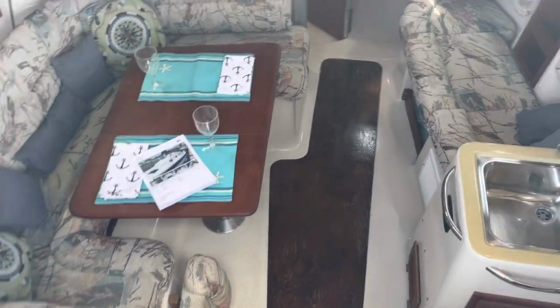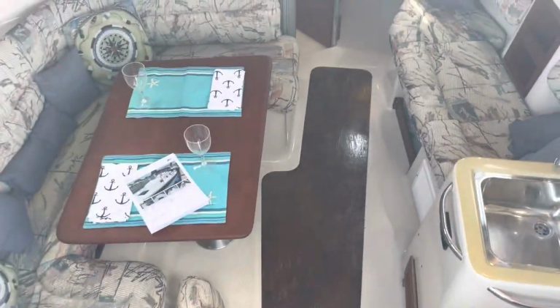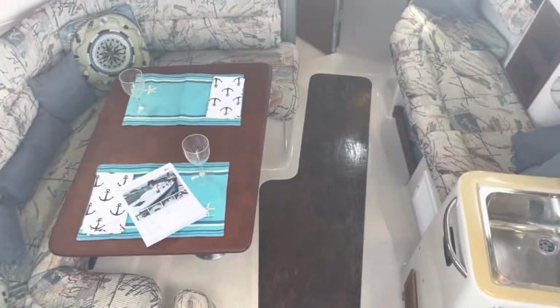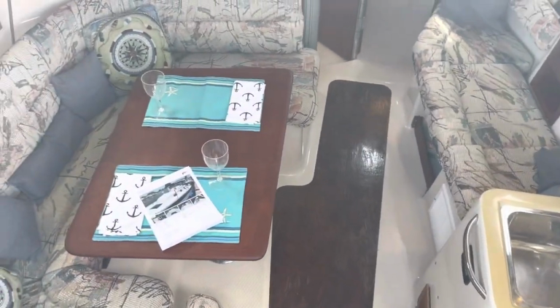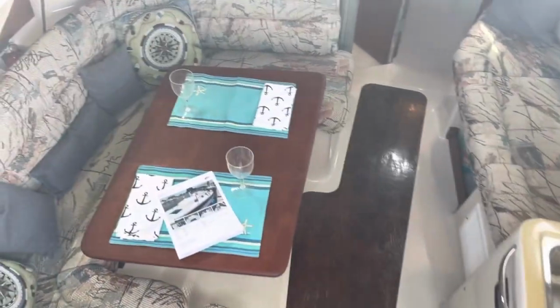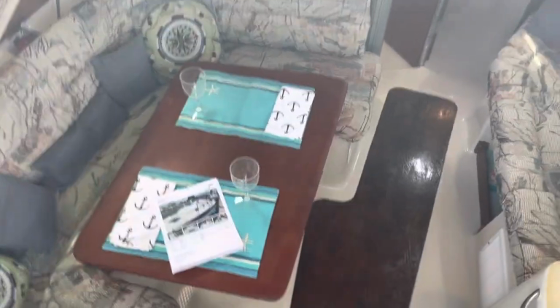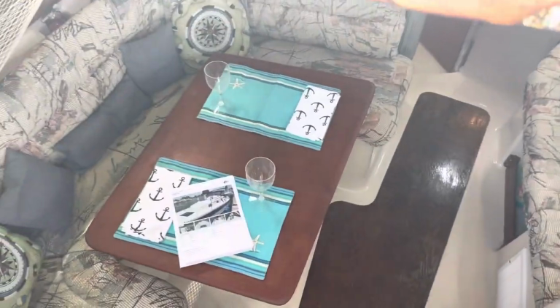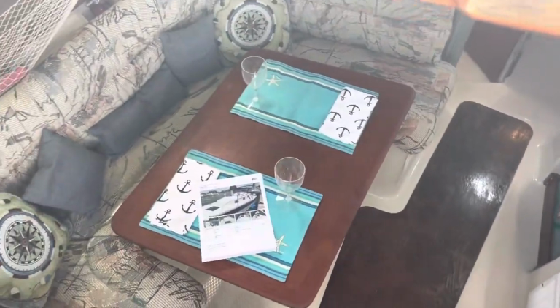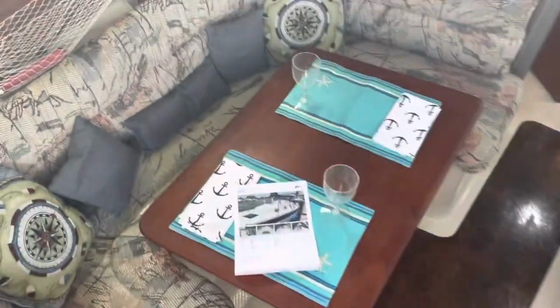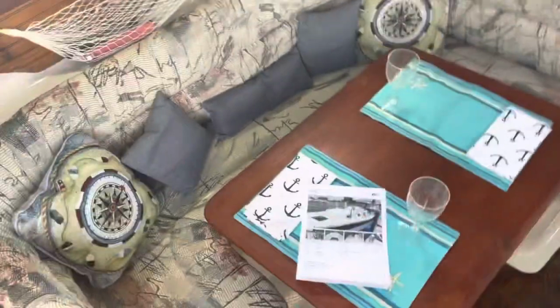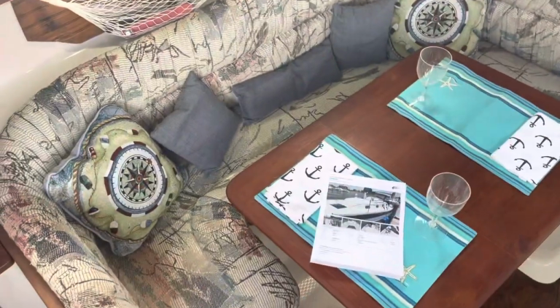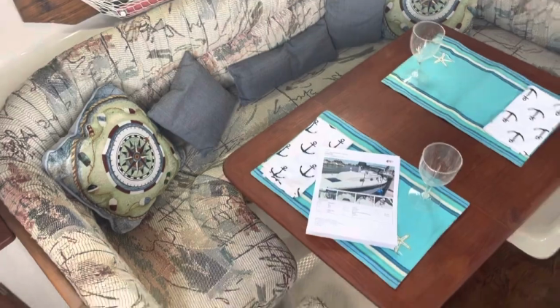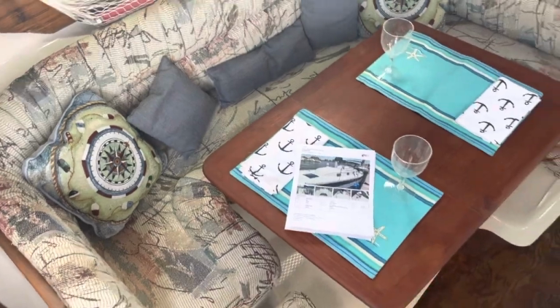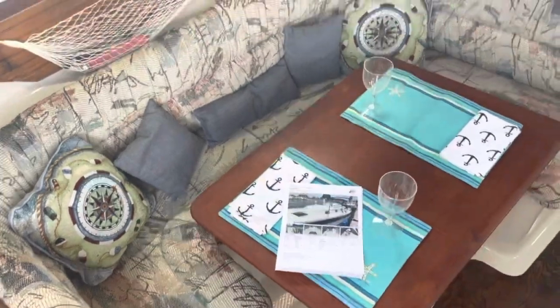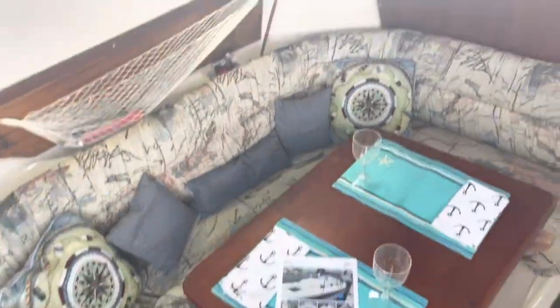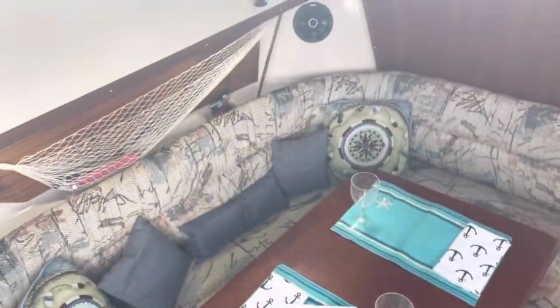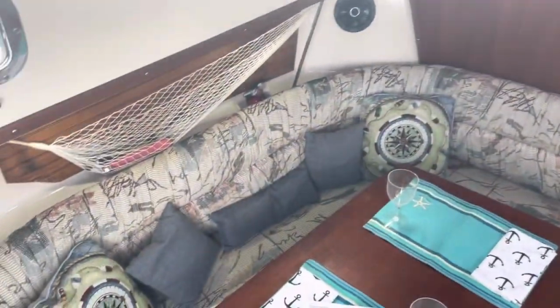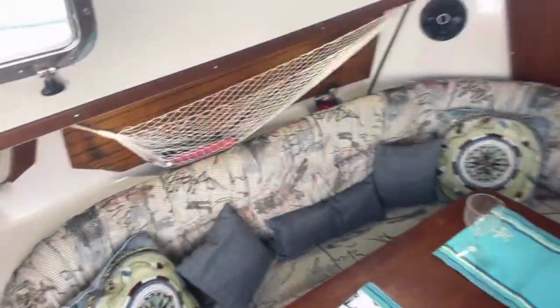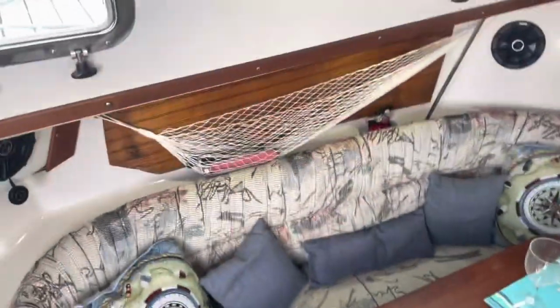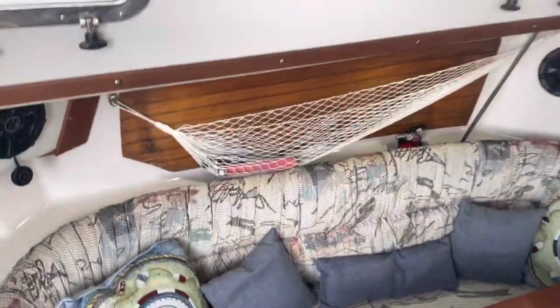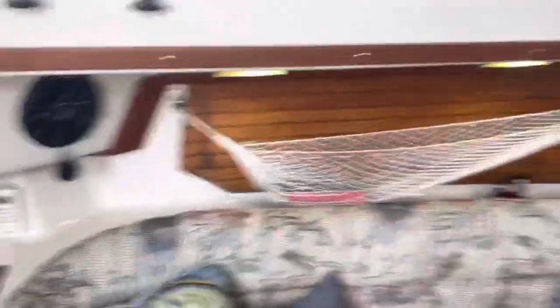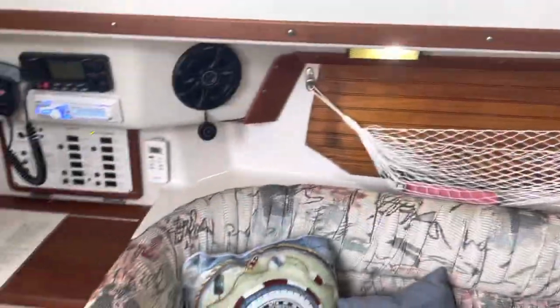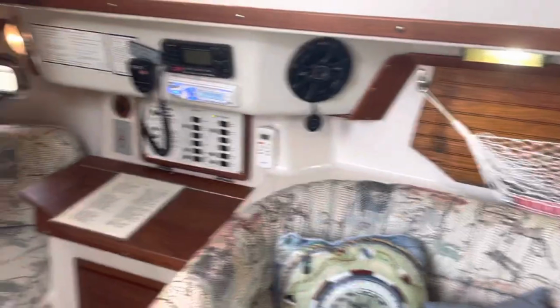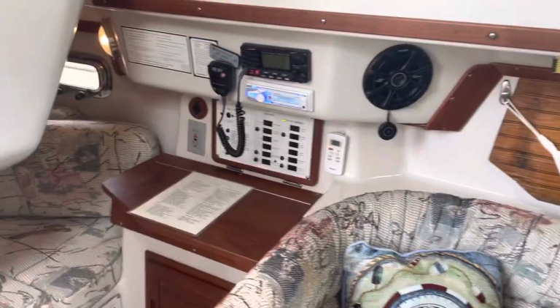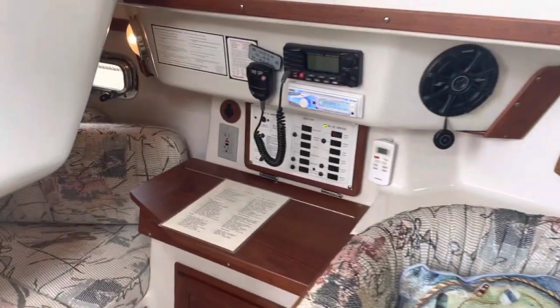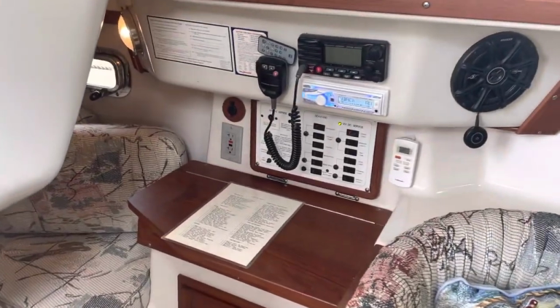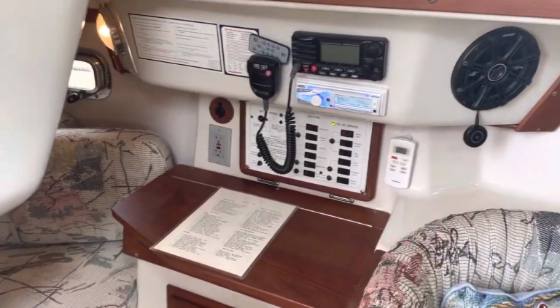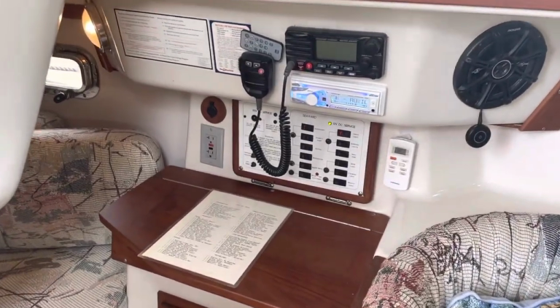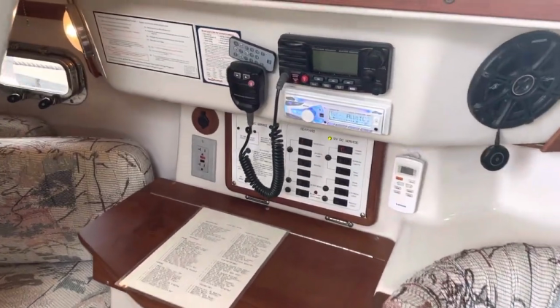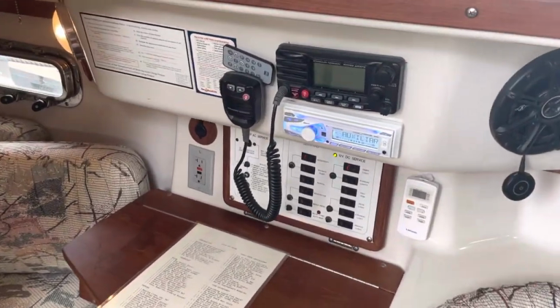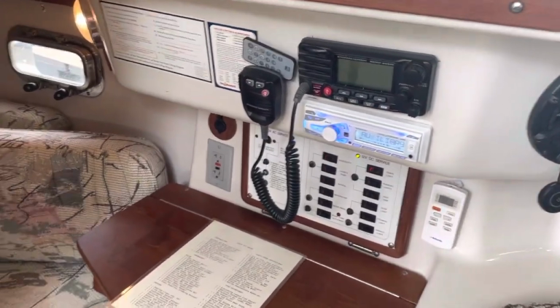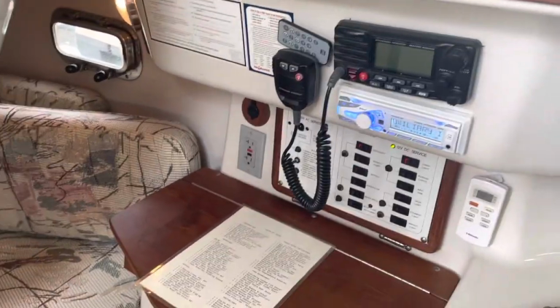Here's an overview of the interior port side. You're going to have a U-shaped settee that converts into a double. Stereo system in here. Here's all your electrical panels, stereo, VHF.